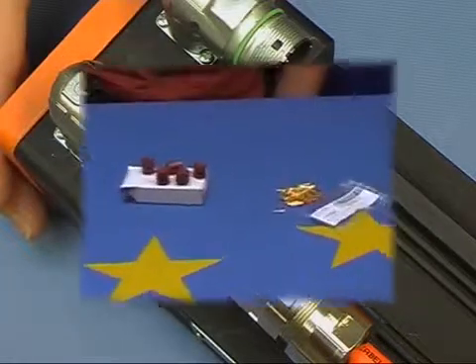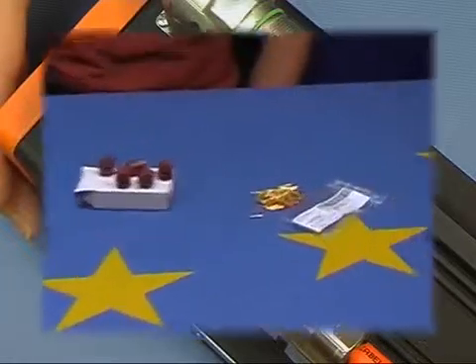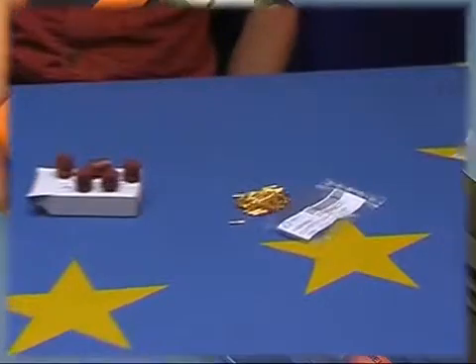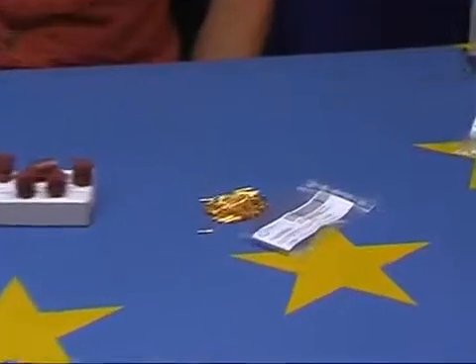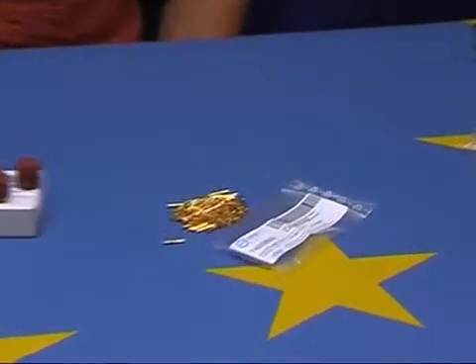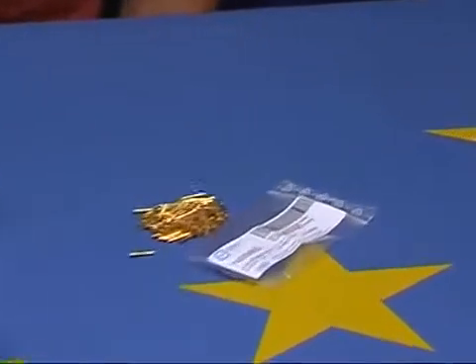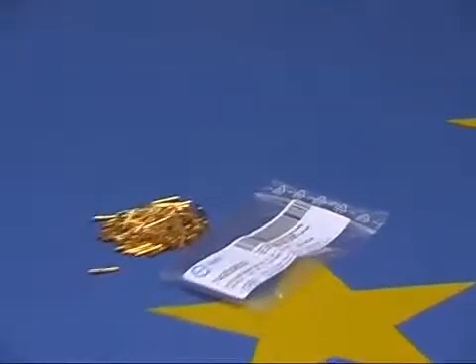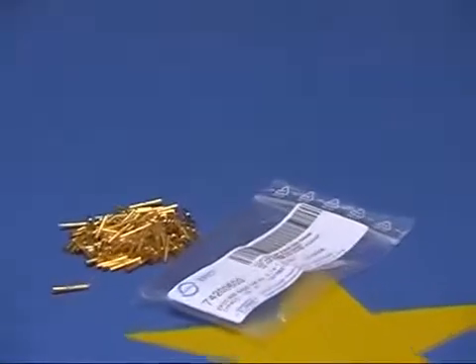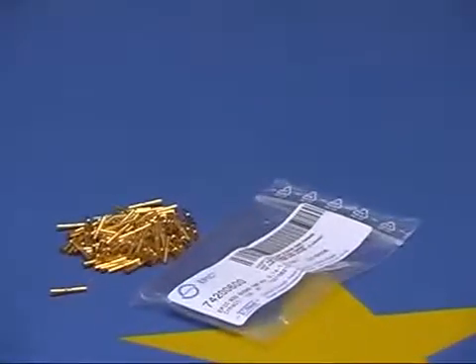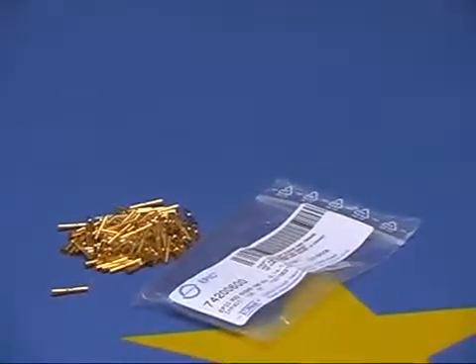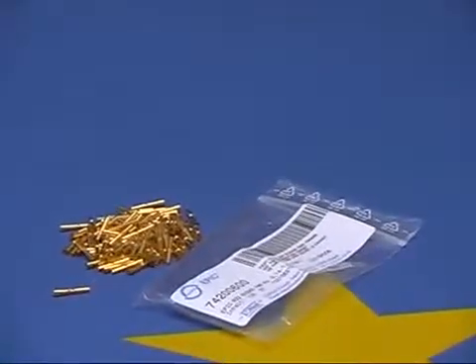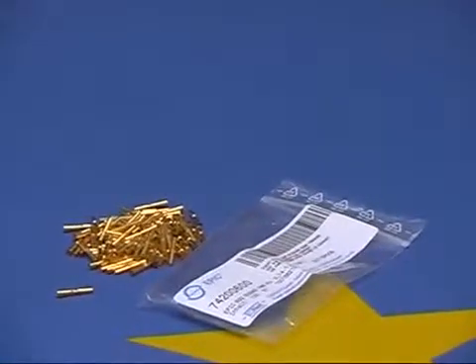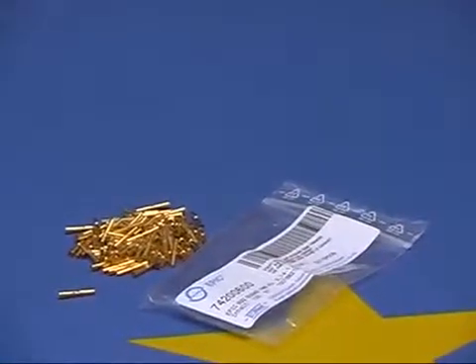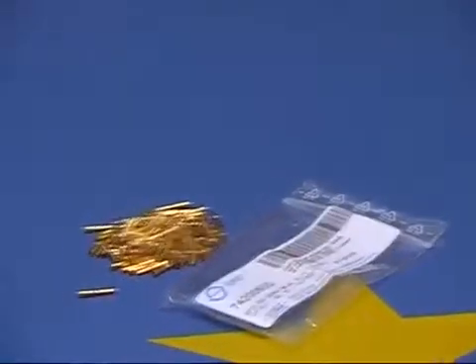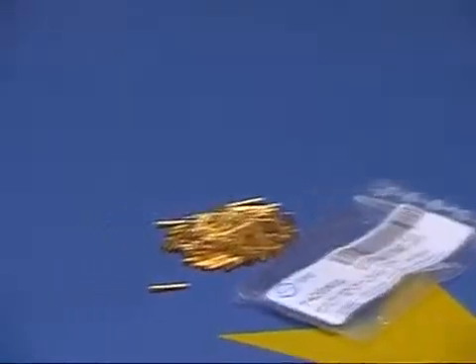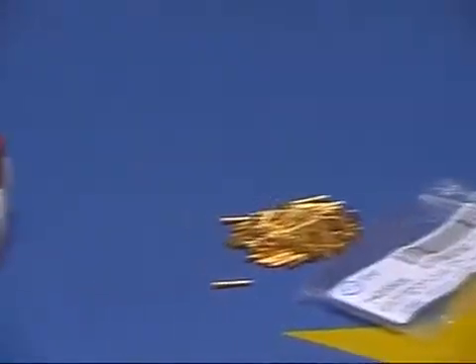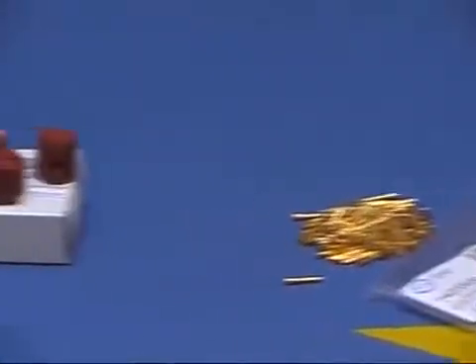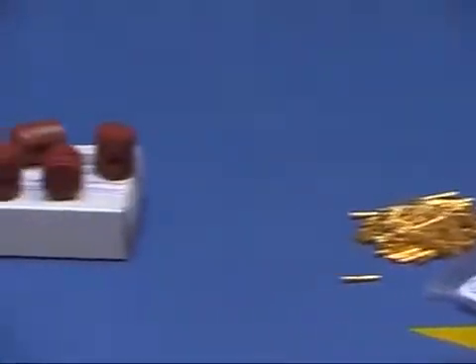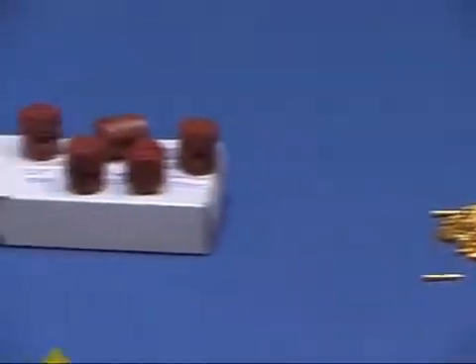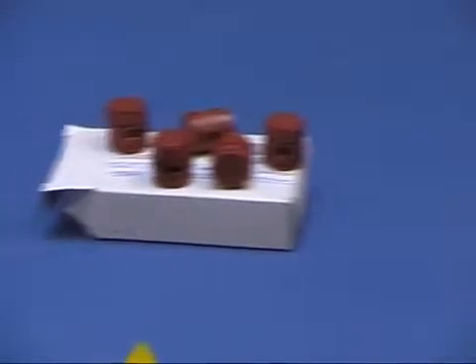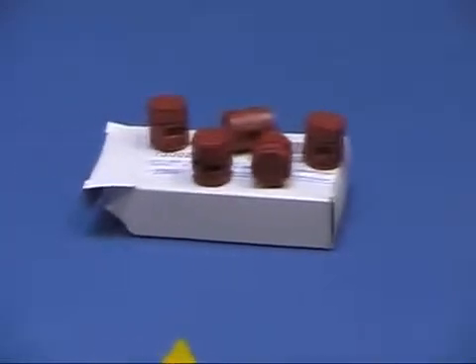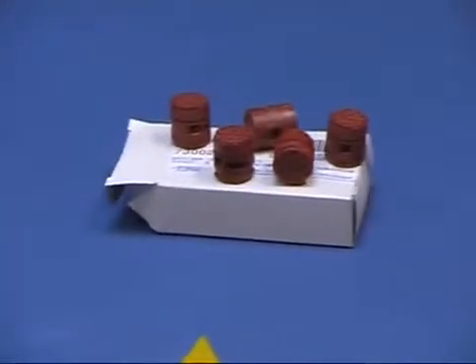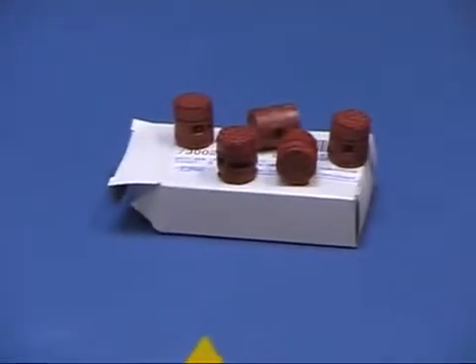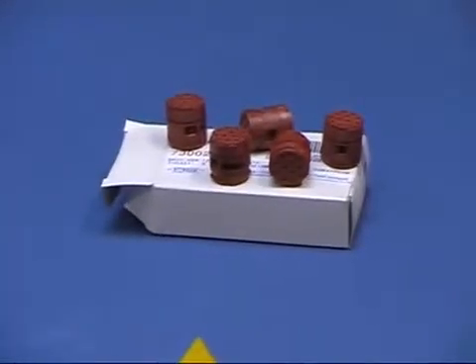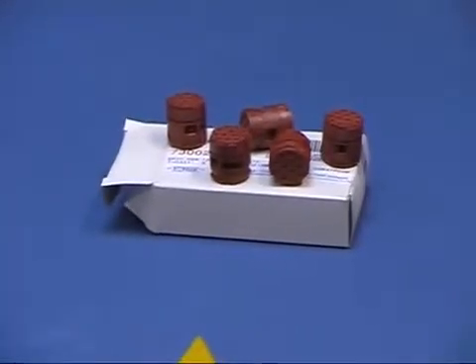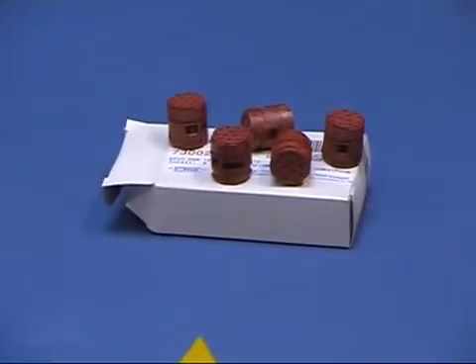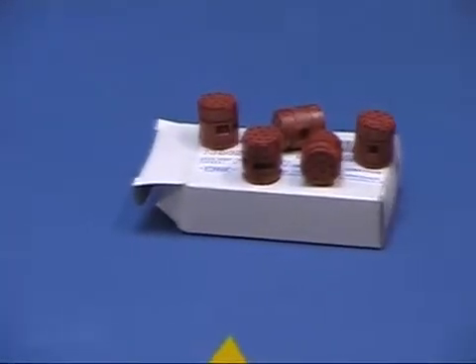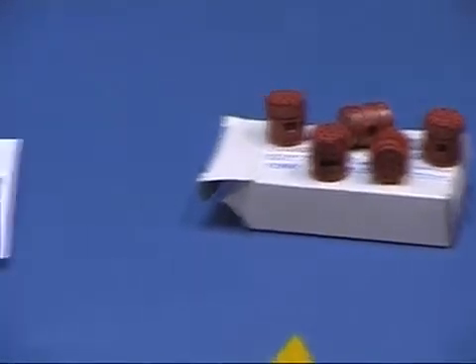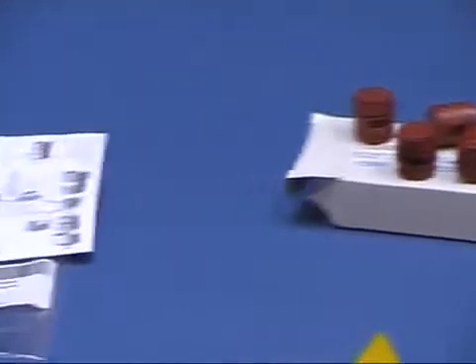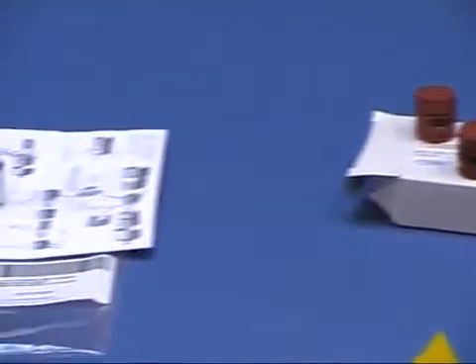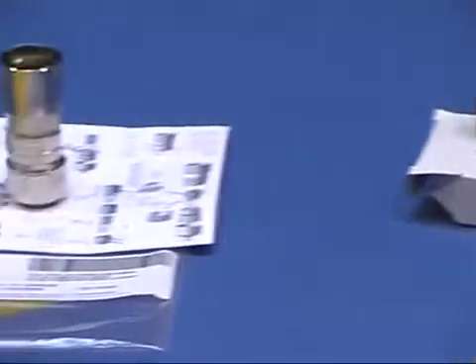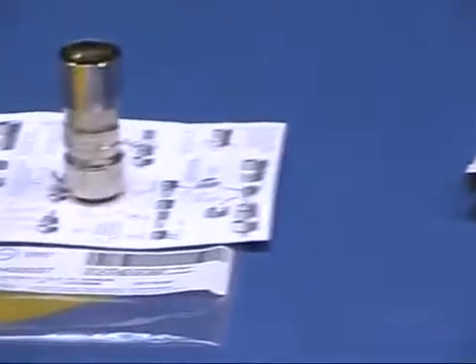For the assembly of the M23 connectors, the inserts and contacts must be ordered separately. Depending on your application, choose the required number of pins.